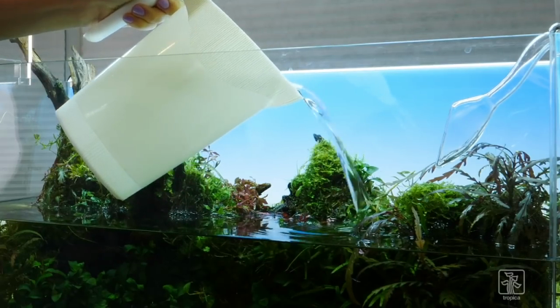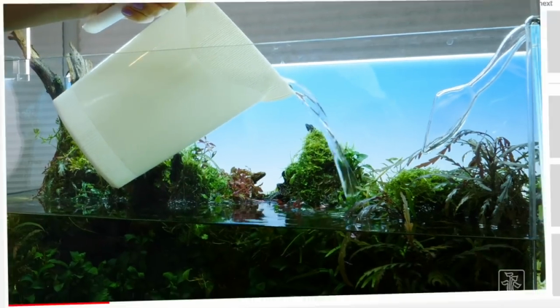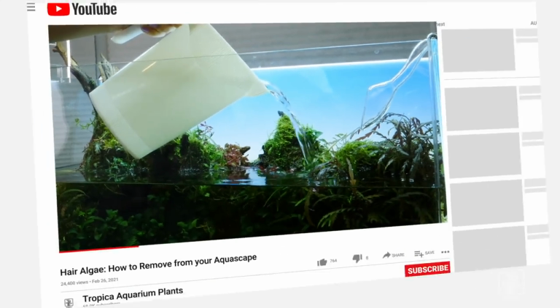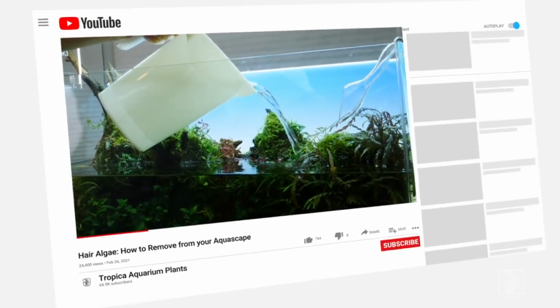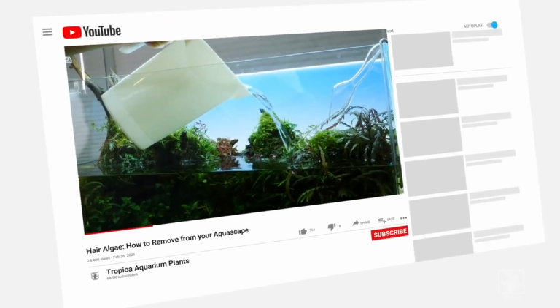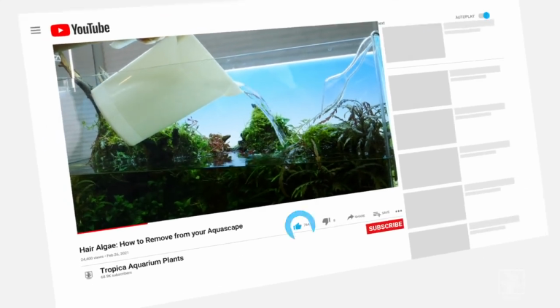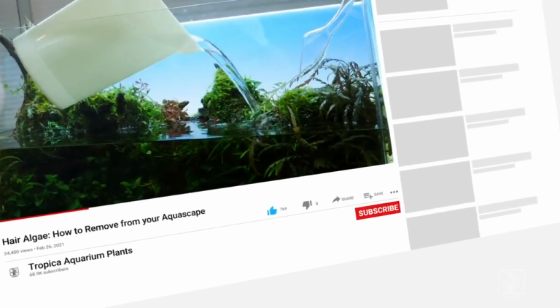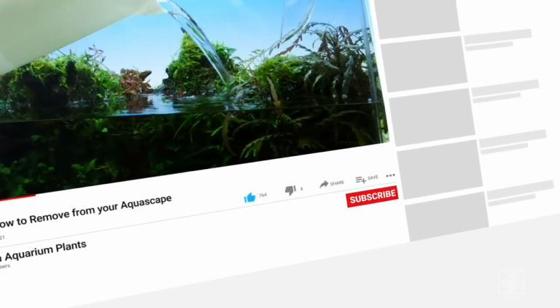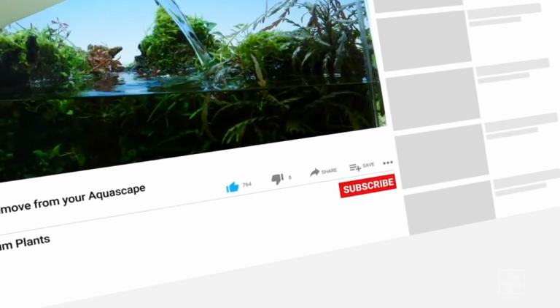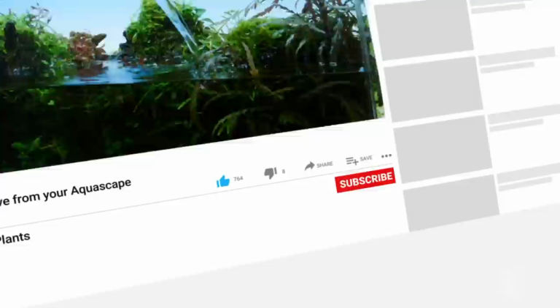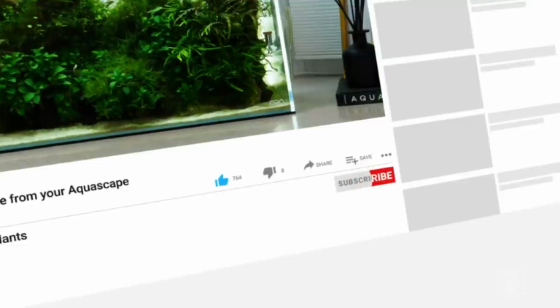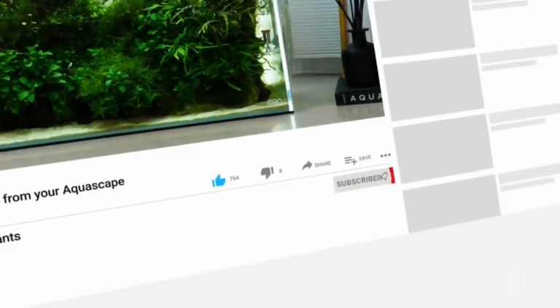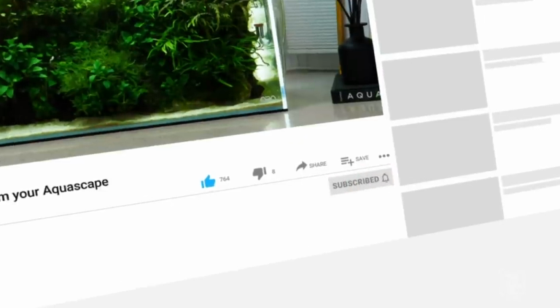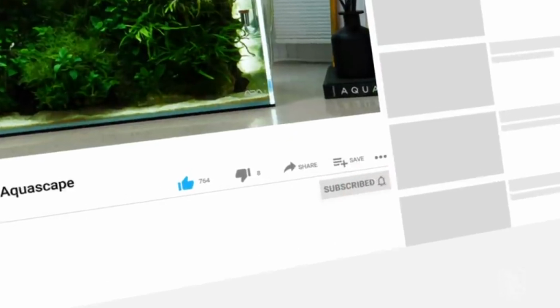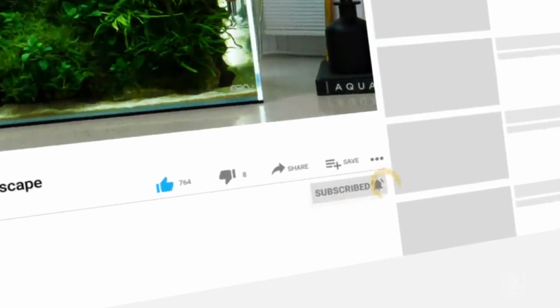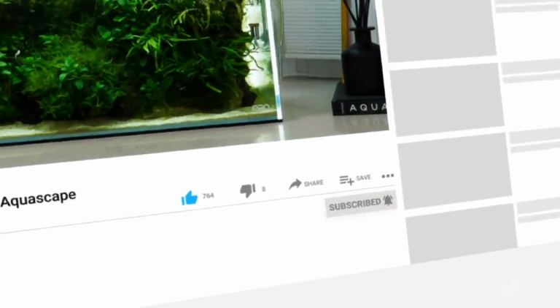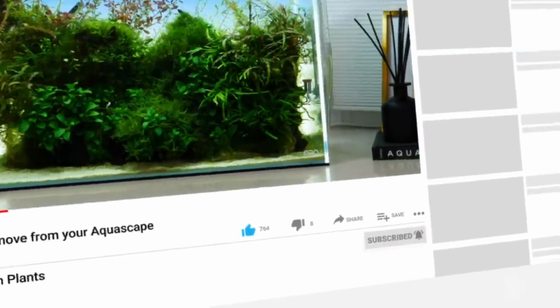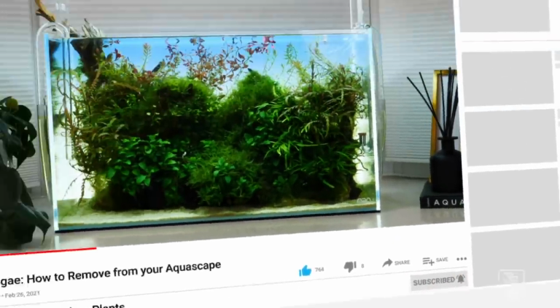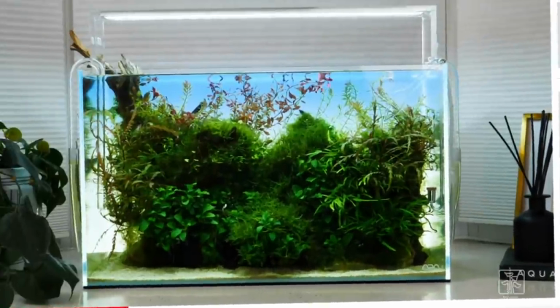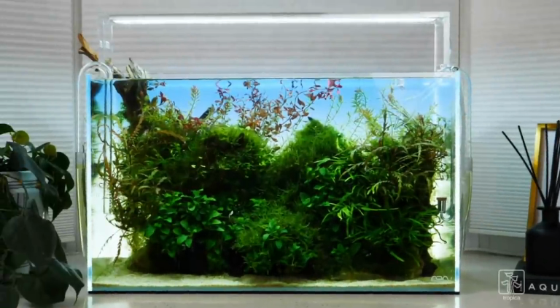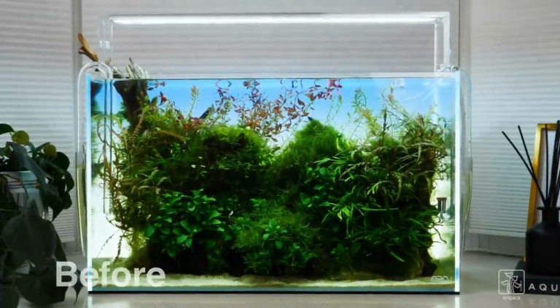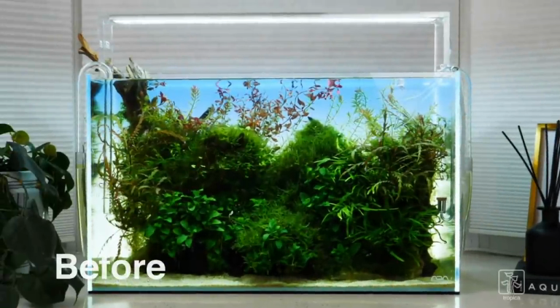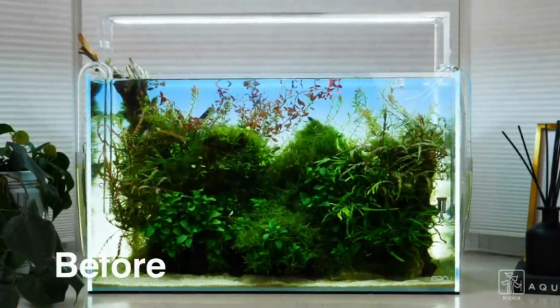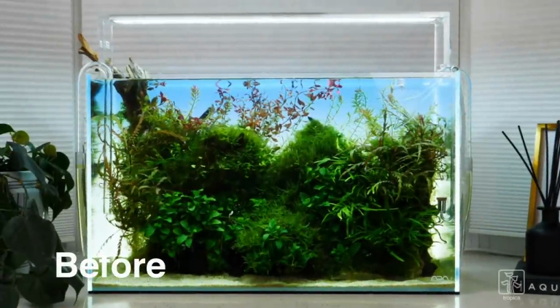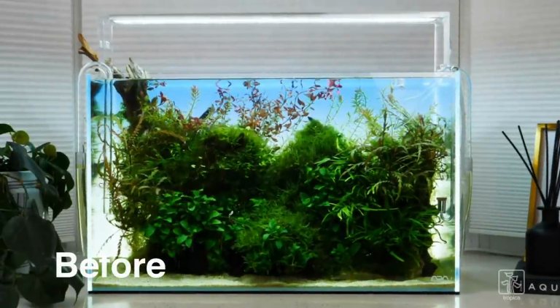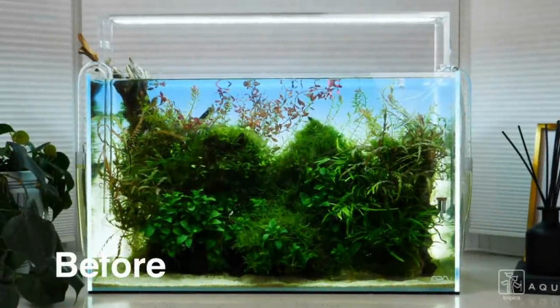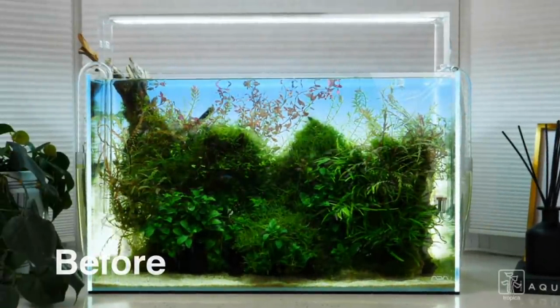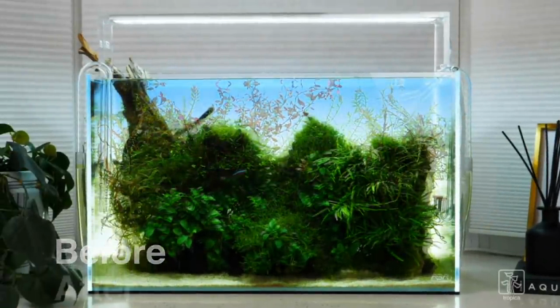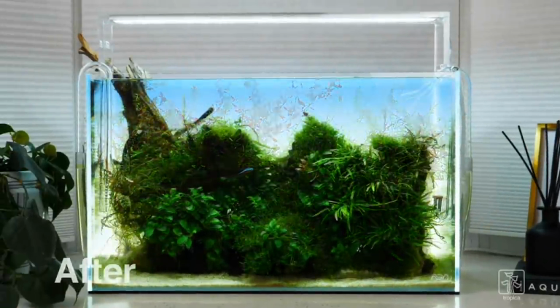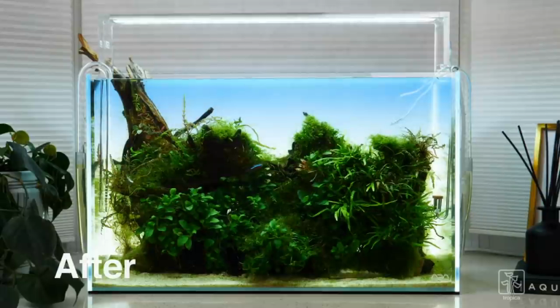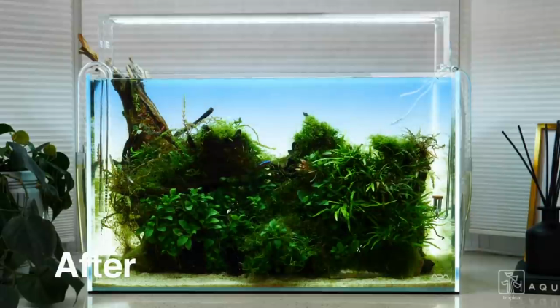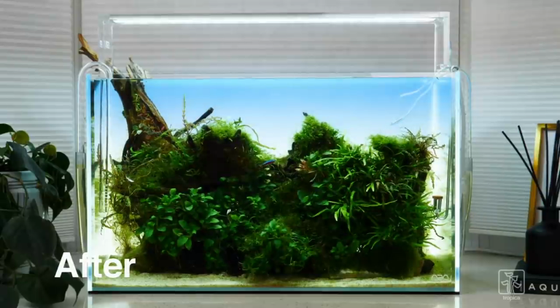If you liked the video, please hit the like button, subscribe if you haven't done so, and leave us a comment. Do you prefer the aquascape before or after maintenance?